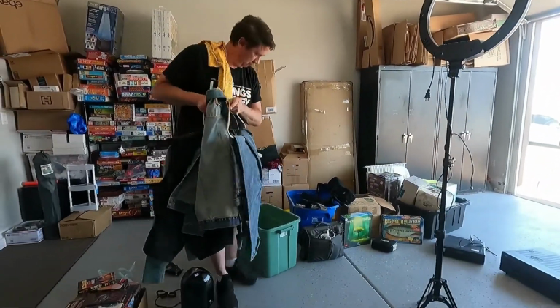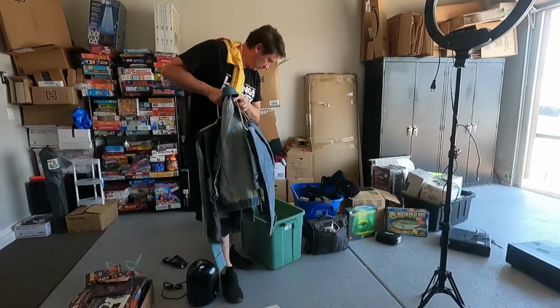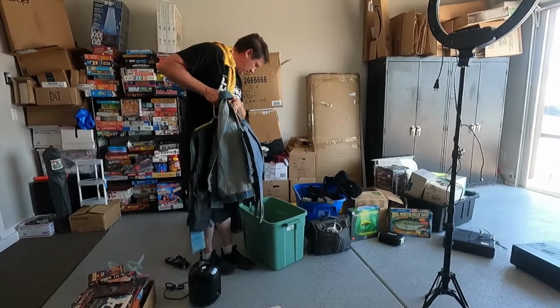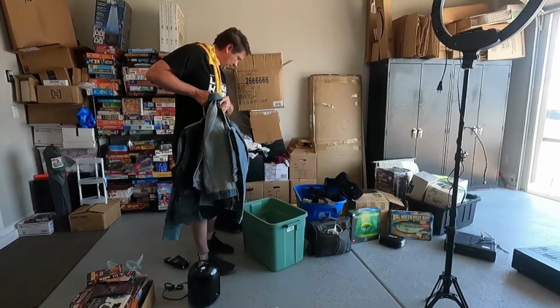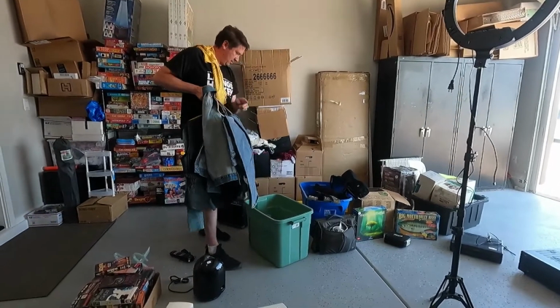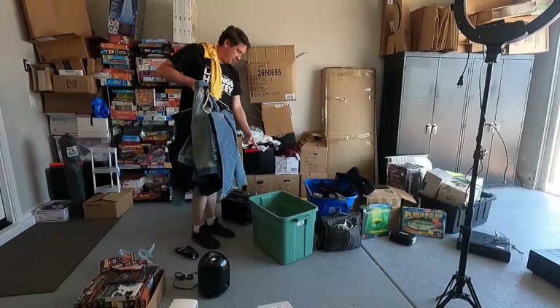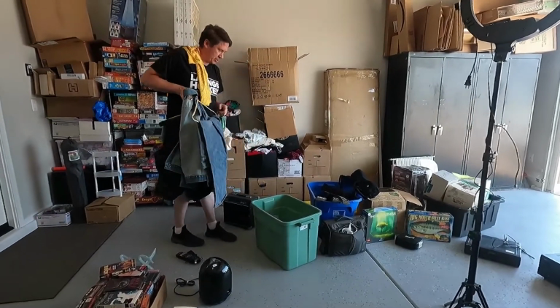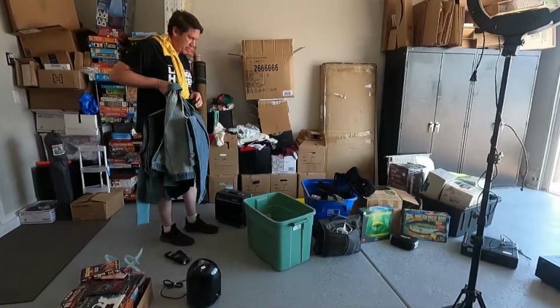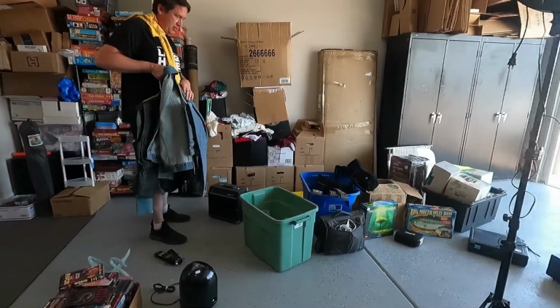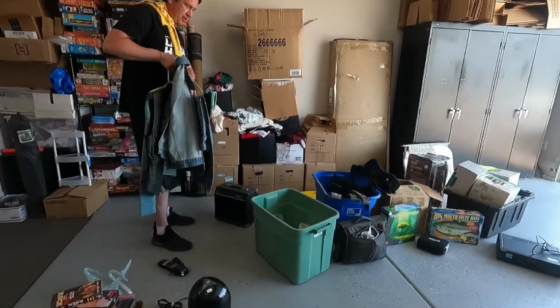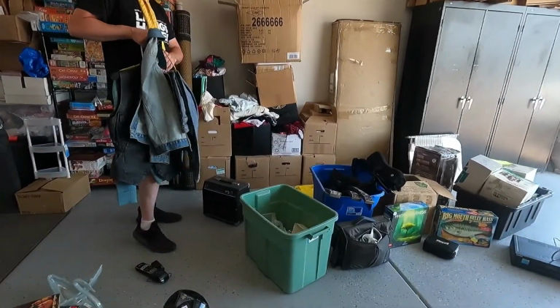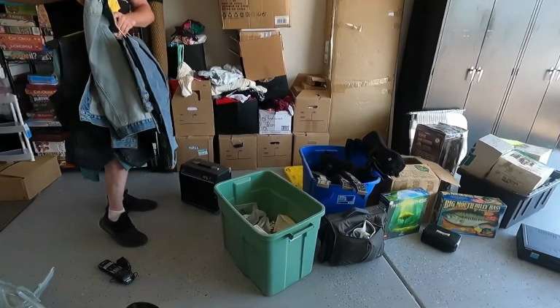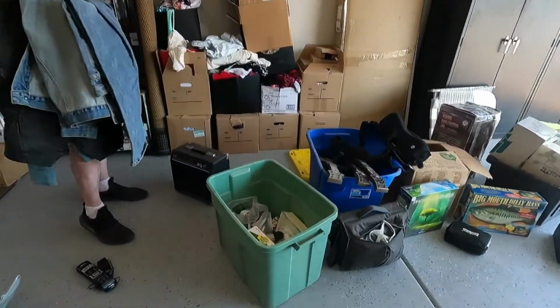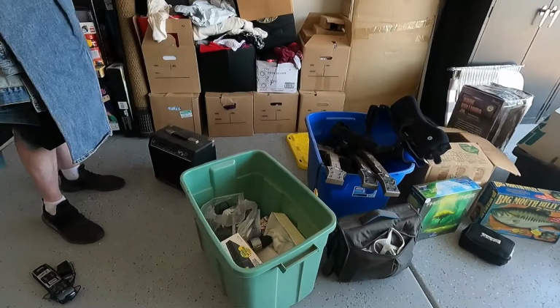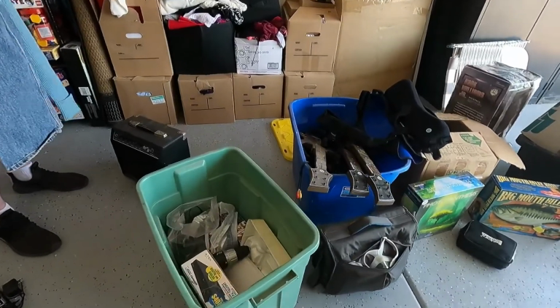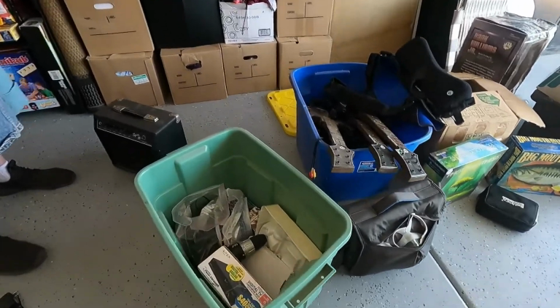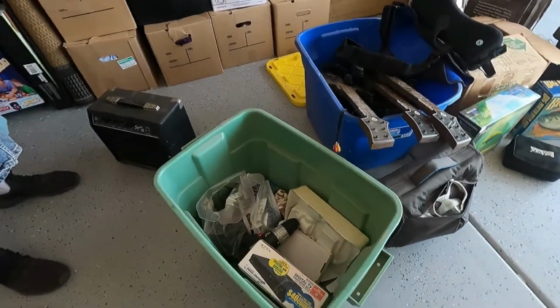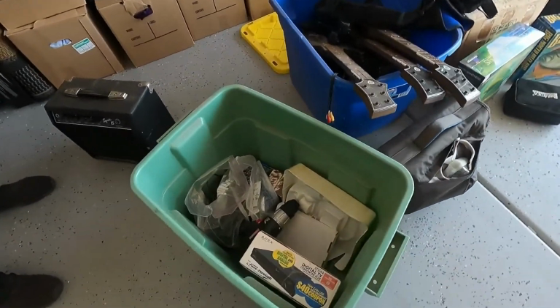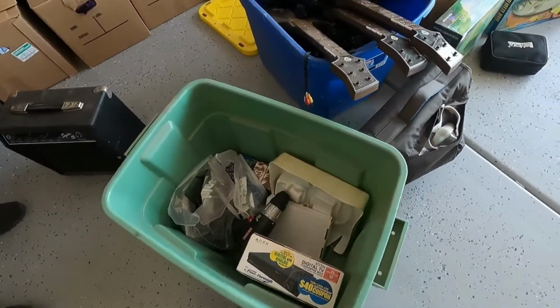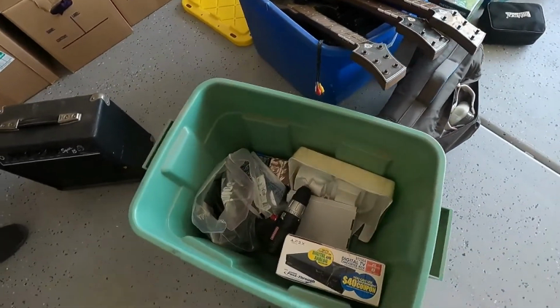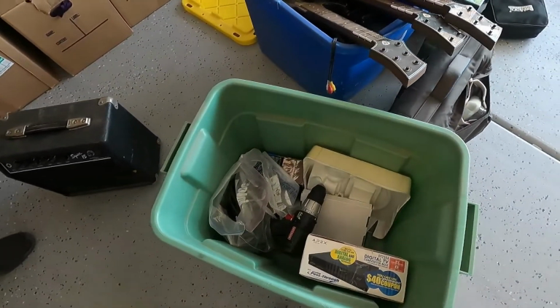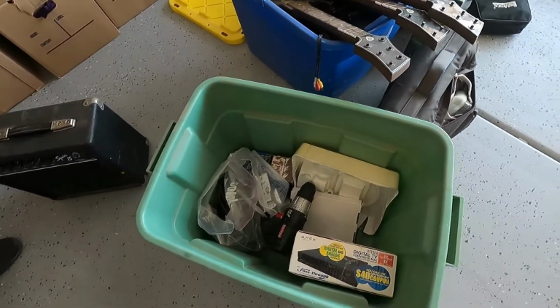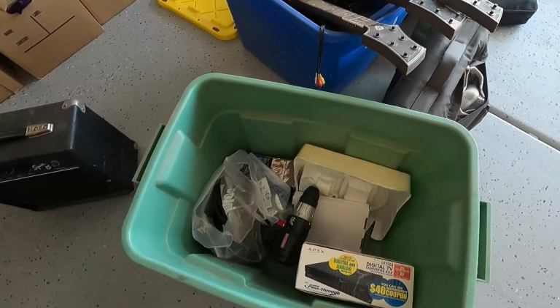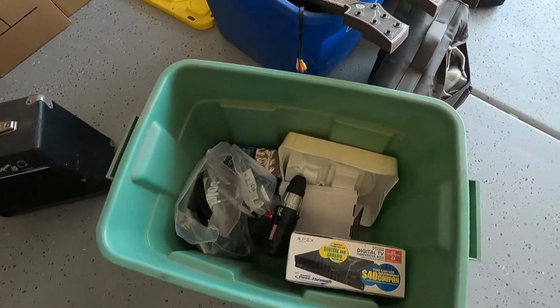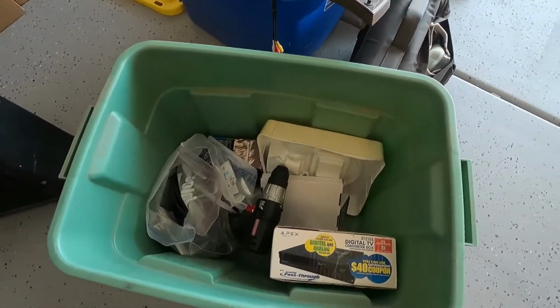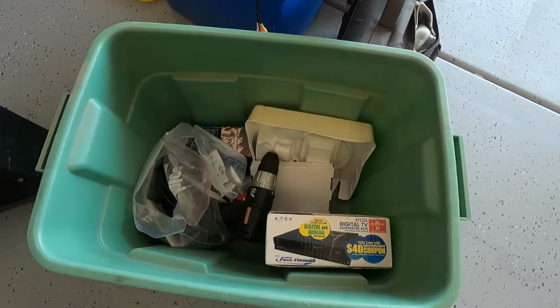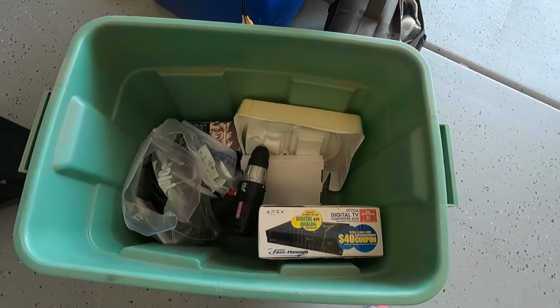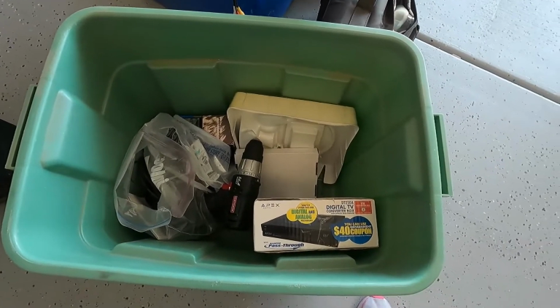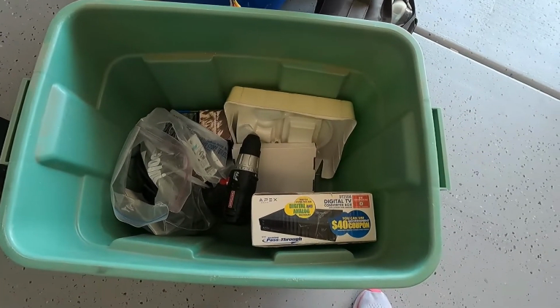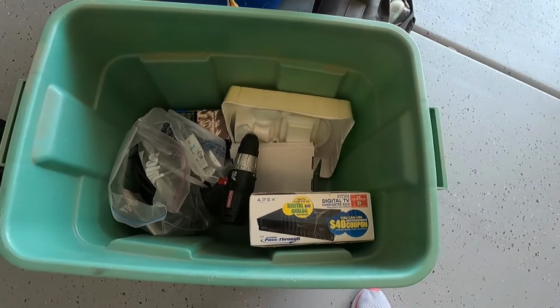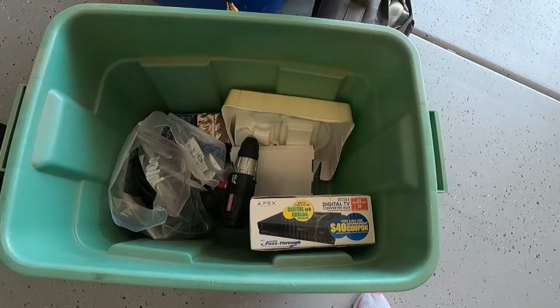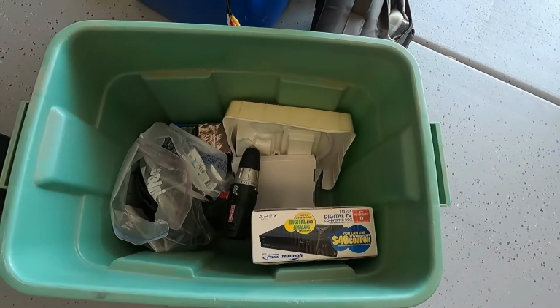And a brand new pair of Levi's — 40 waist, 30 length — with tags still on, for just one dollar.